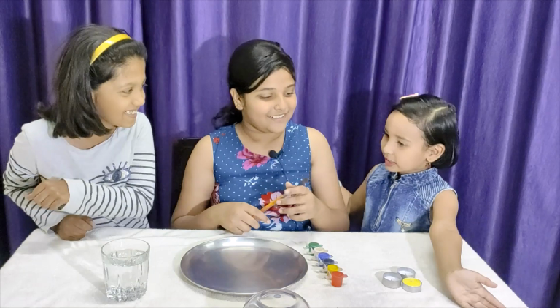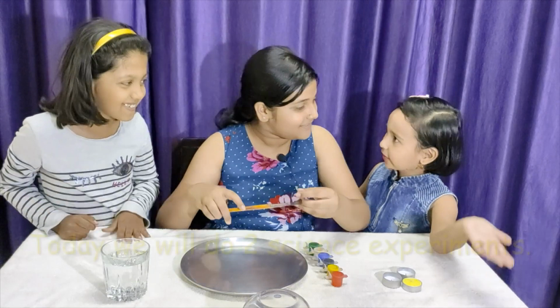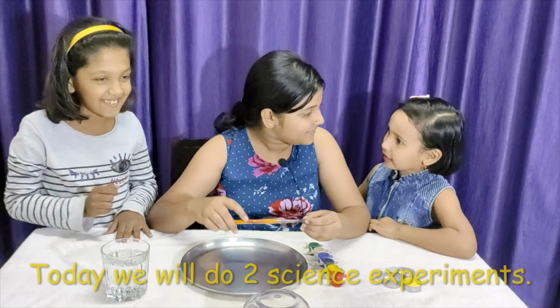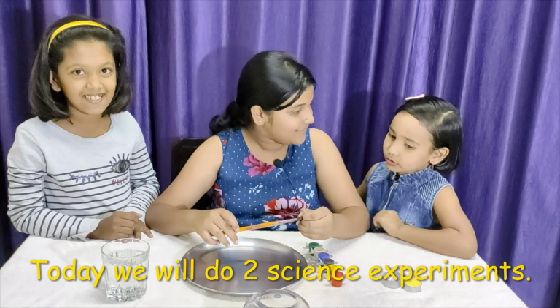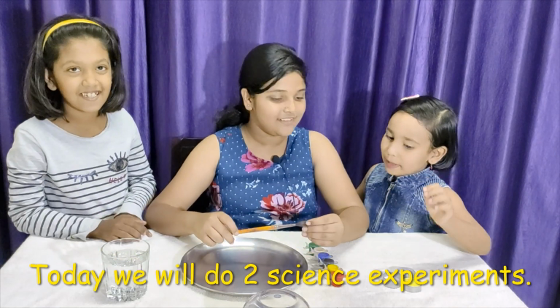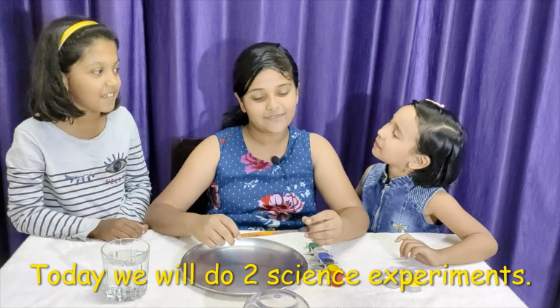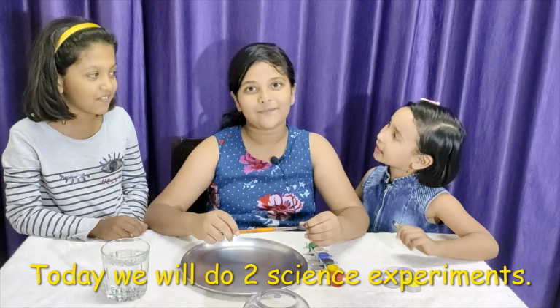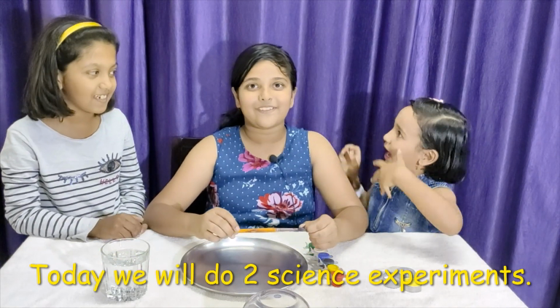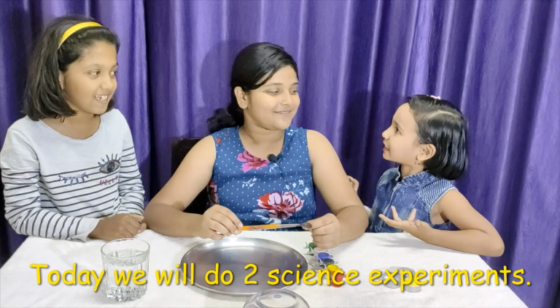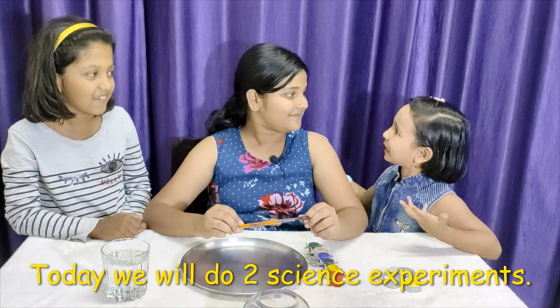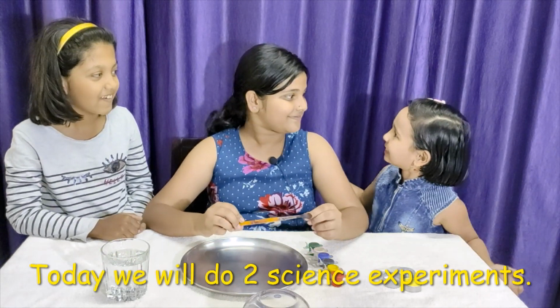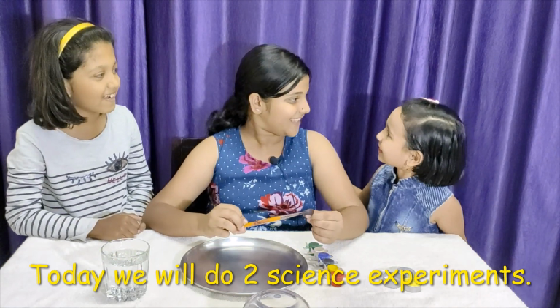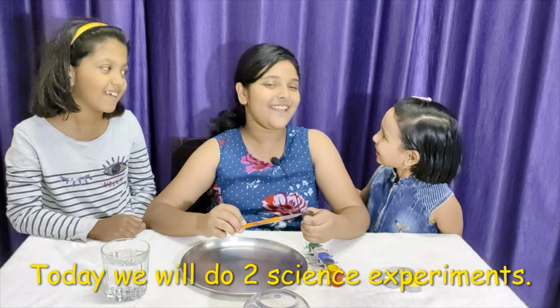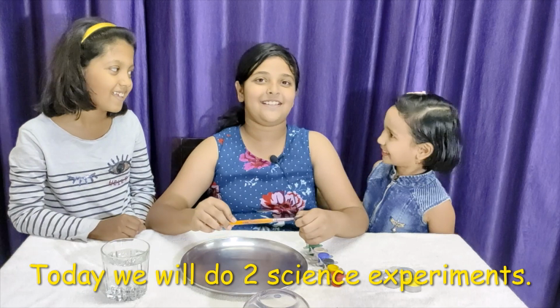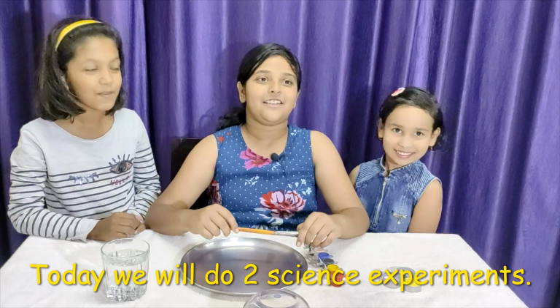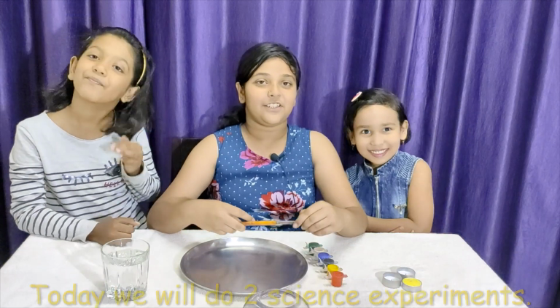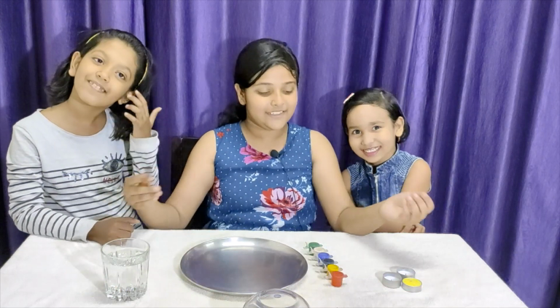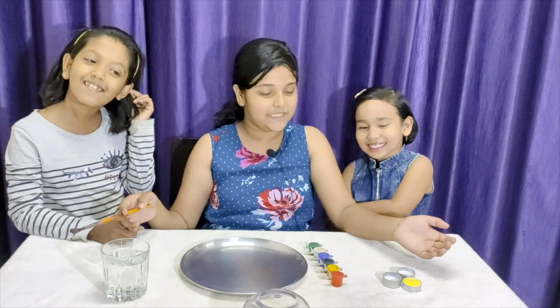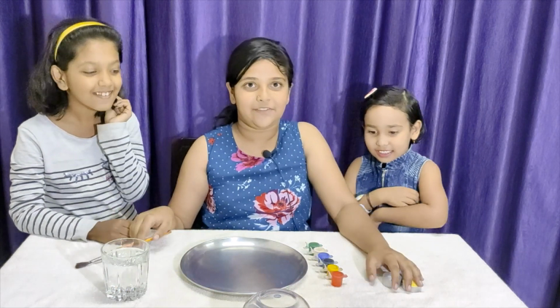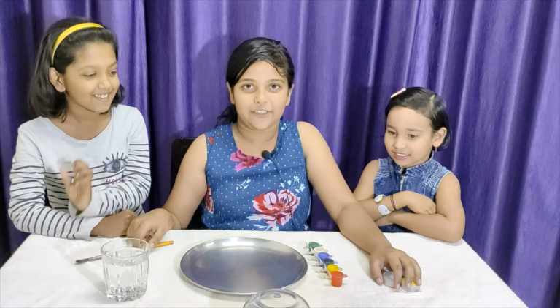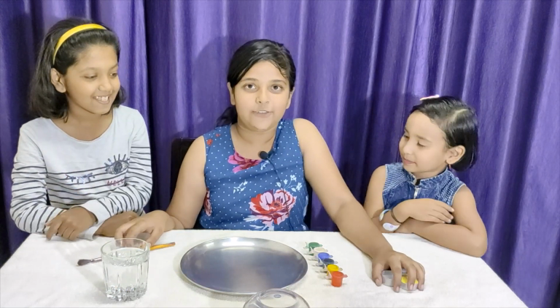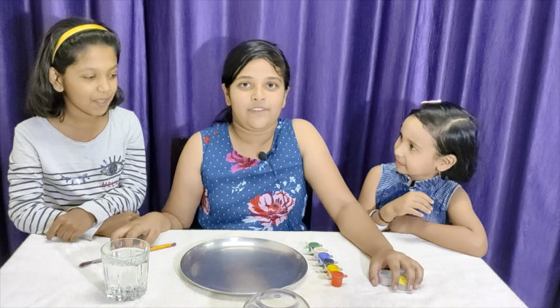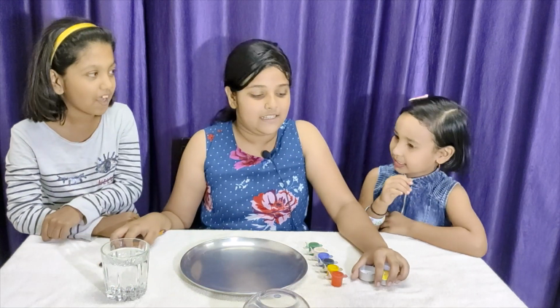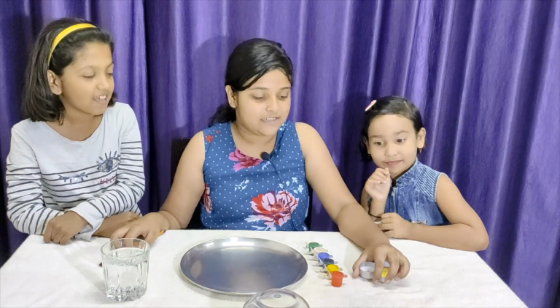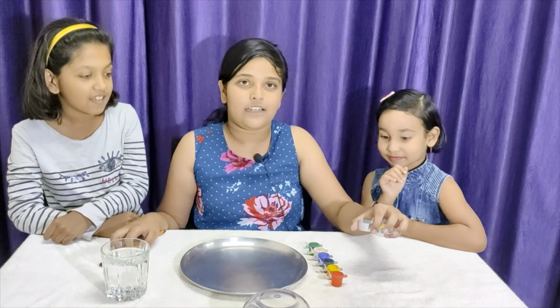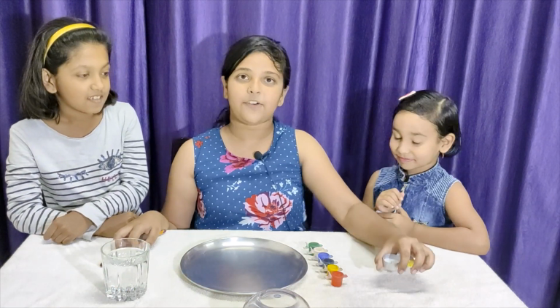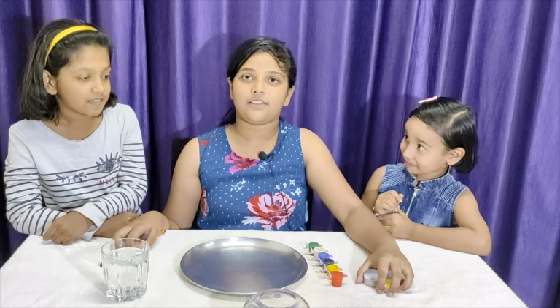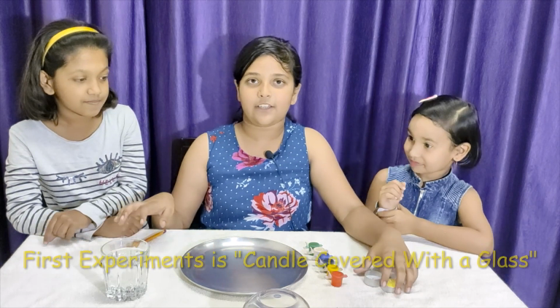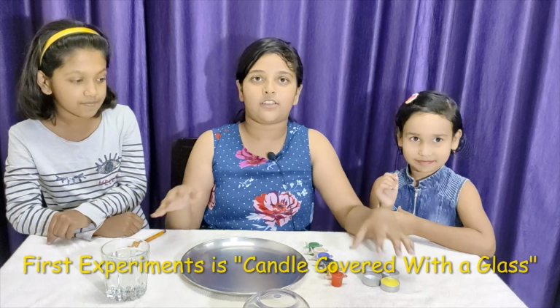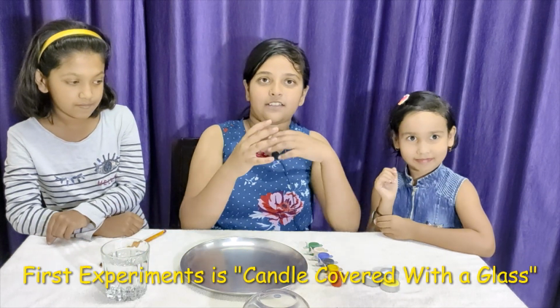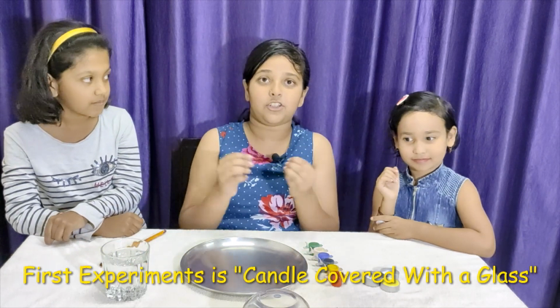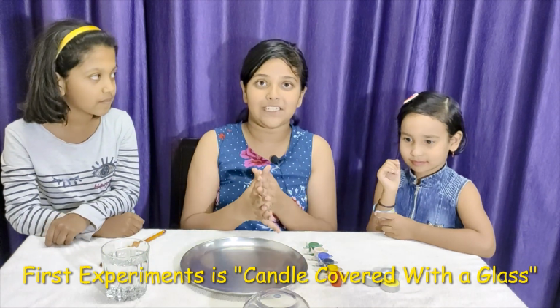Today we will do some magic experiments. So the first experiment we are going to do is test for seeing if oxygen supports burning.